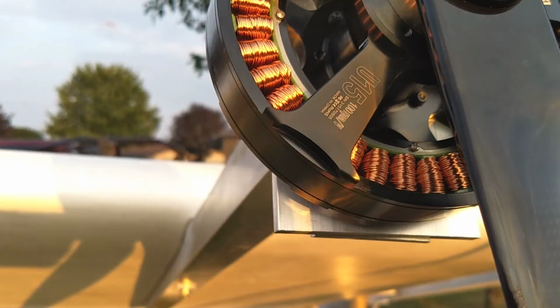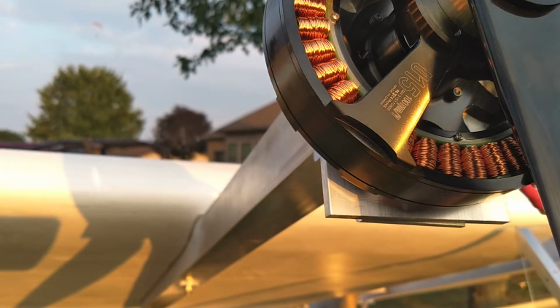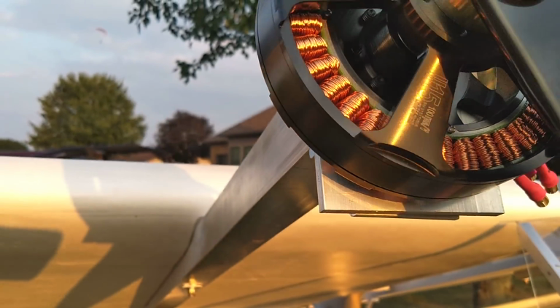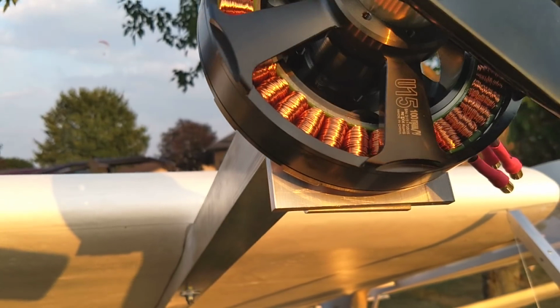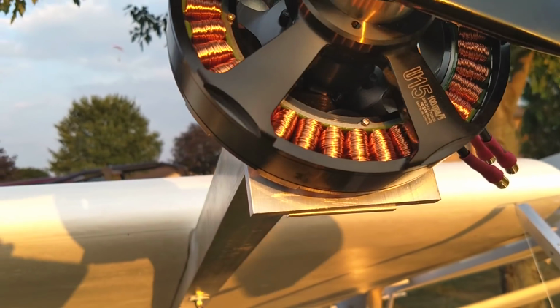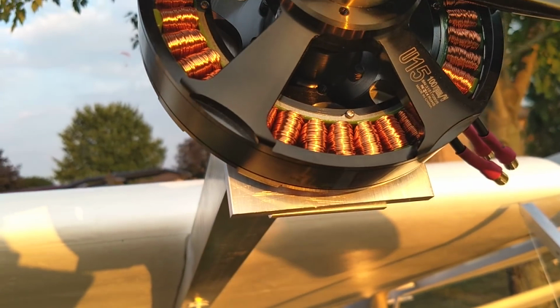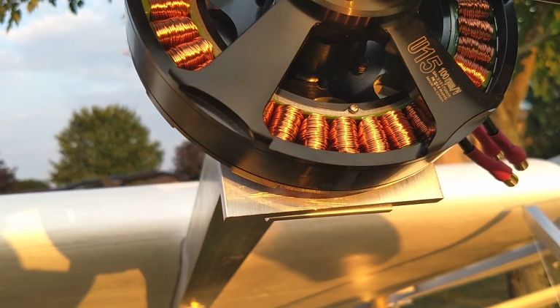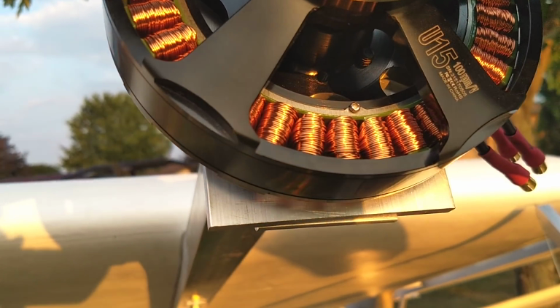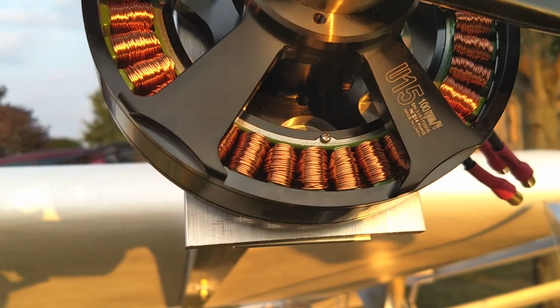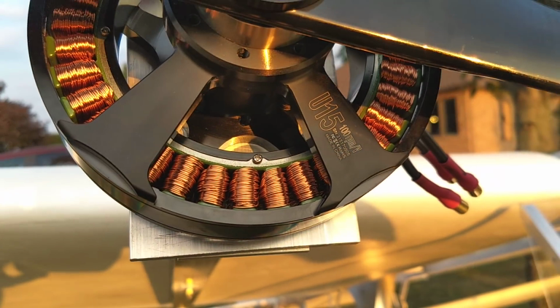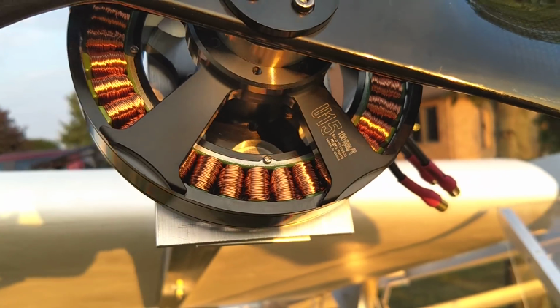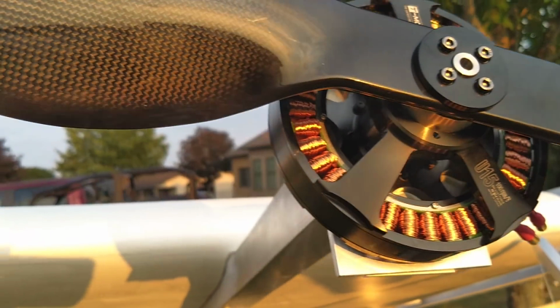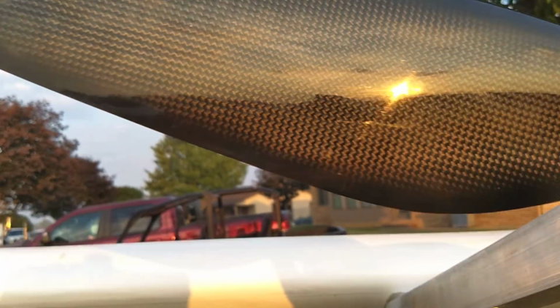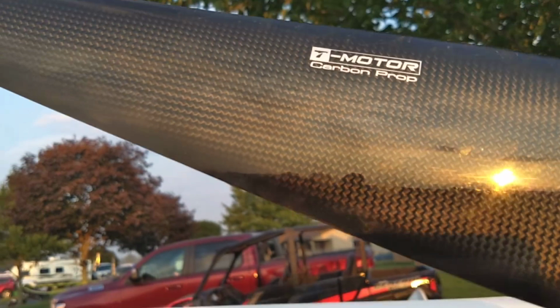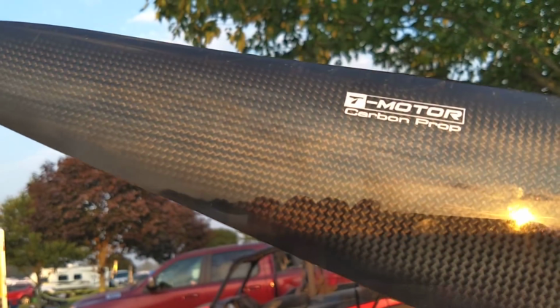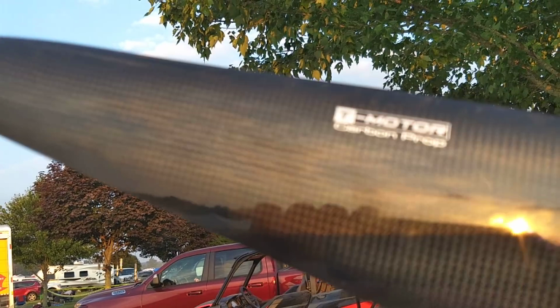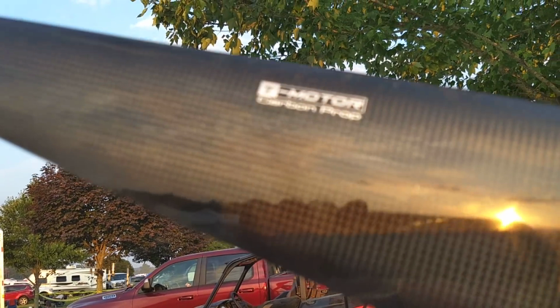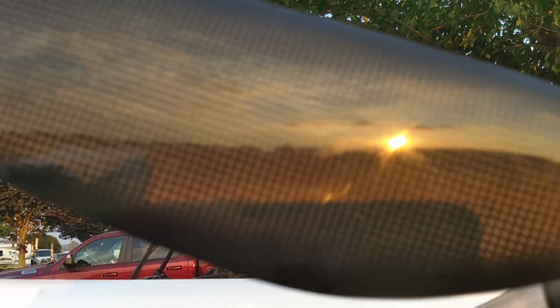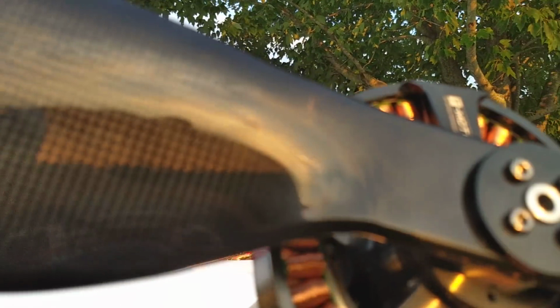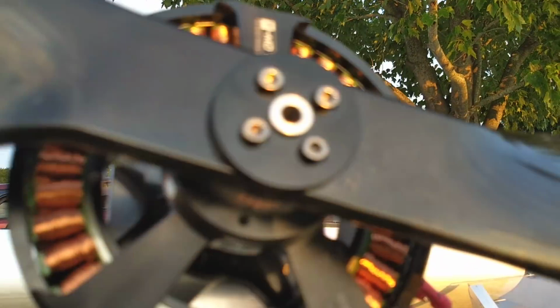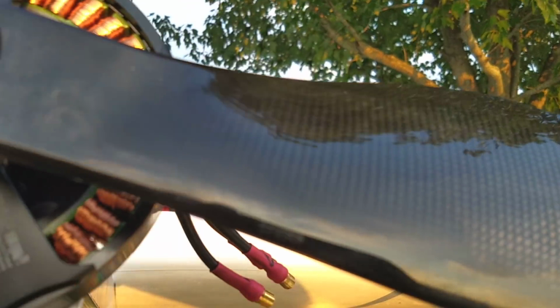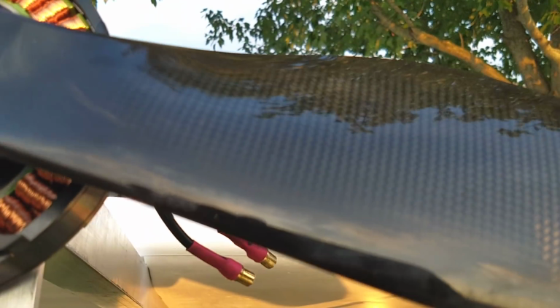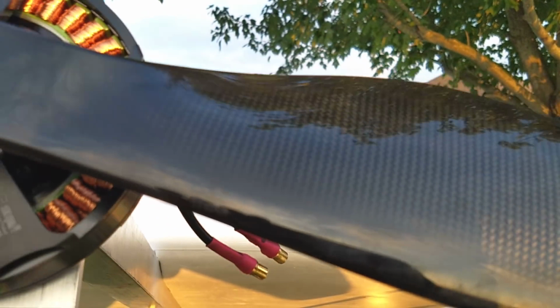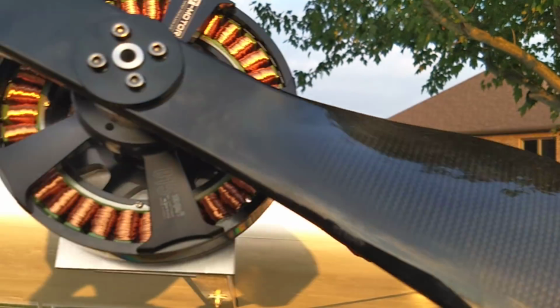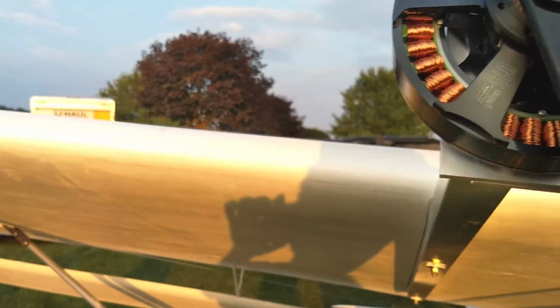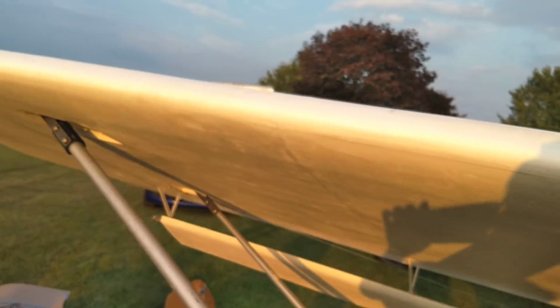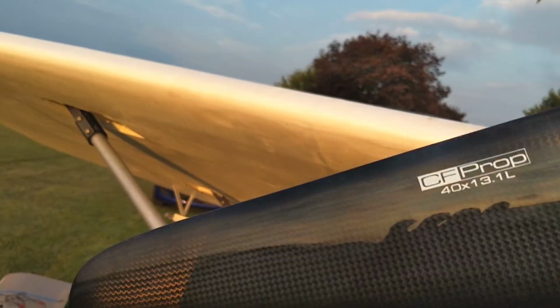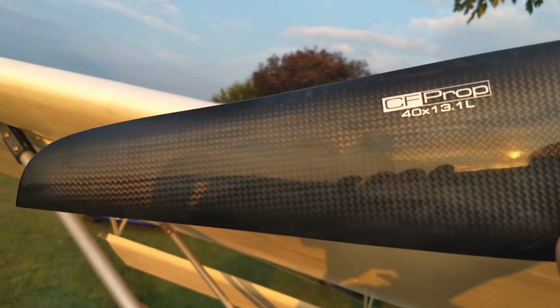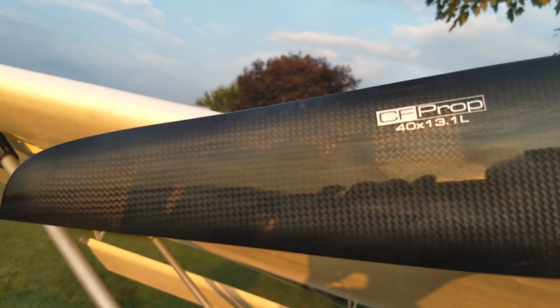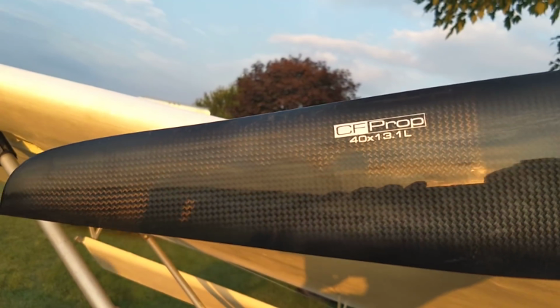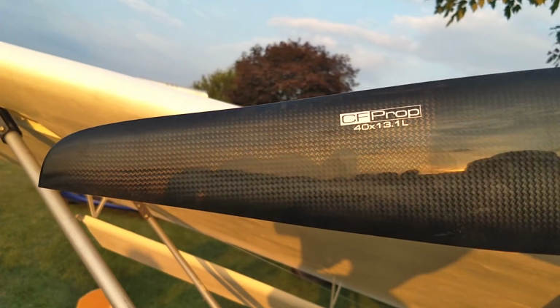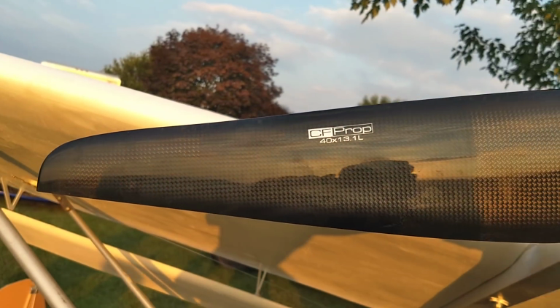T-motor U15s. T-motor carbon props — looks like they're 40 by 13.1.